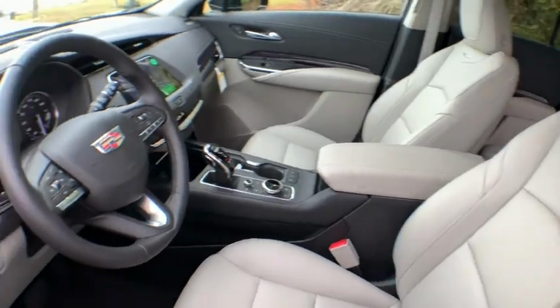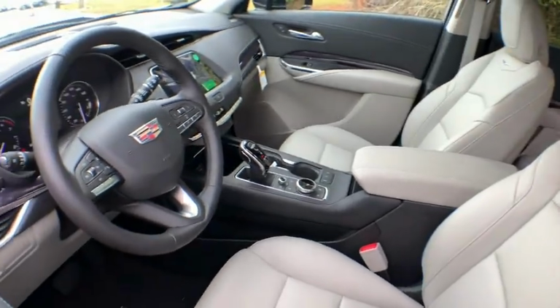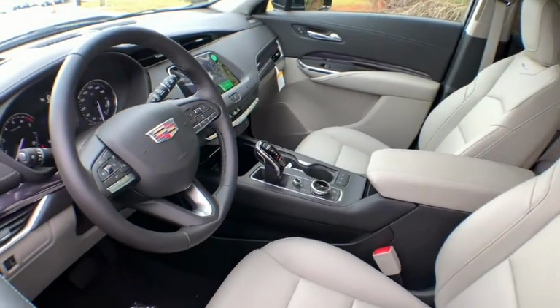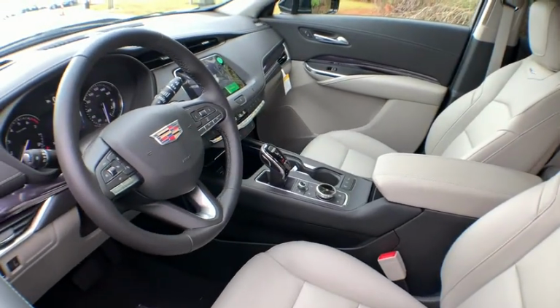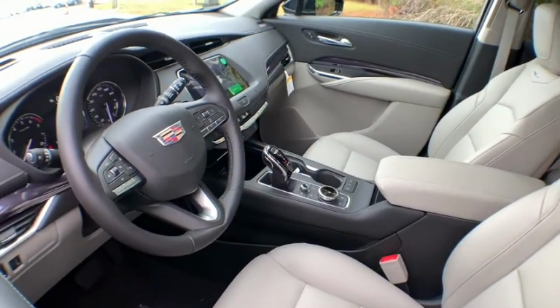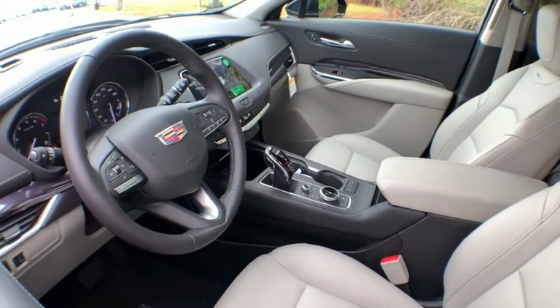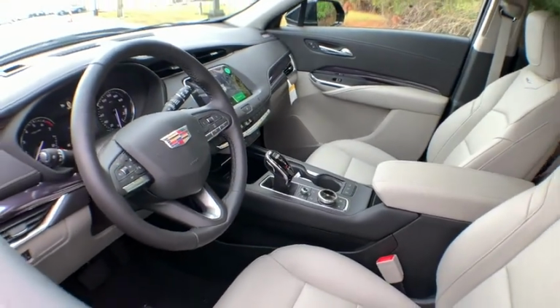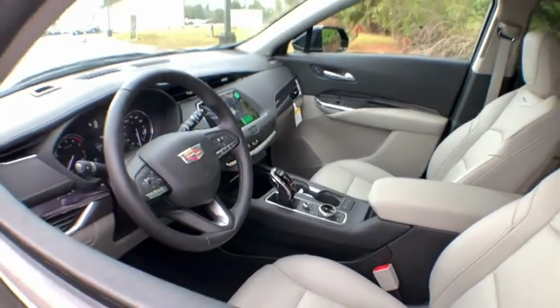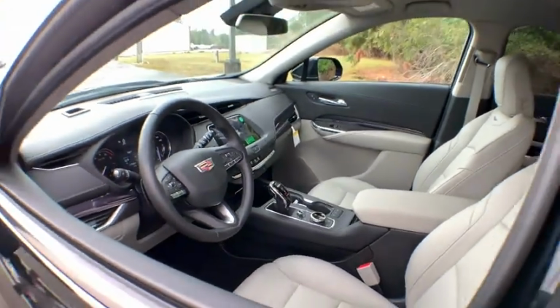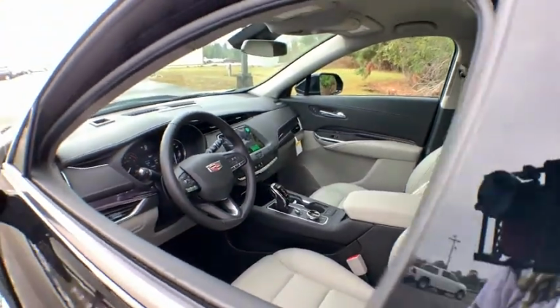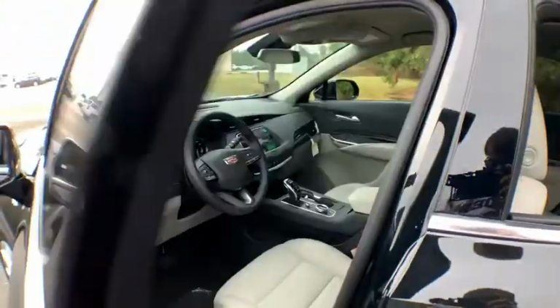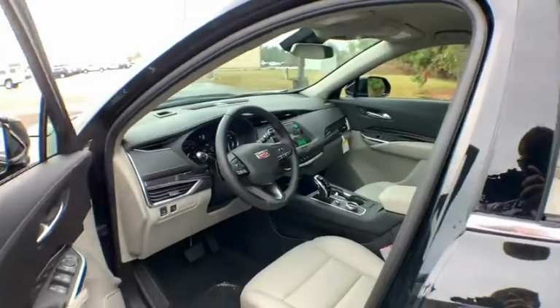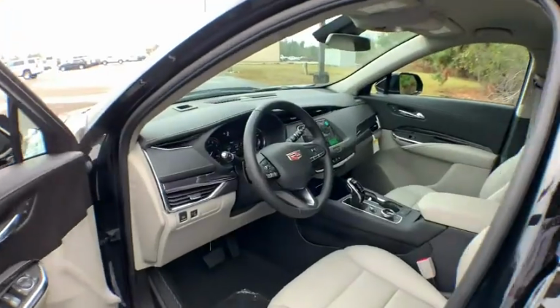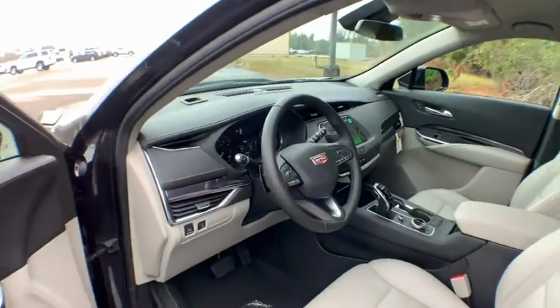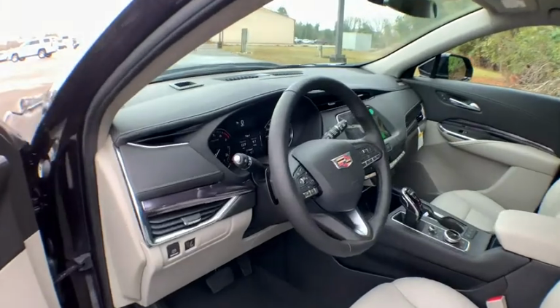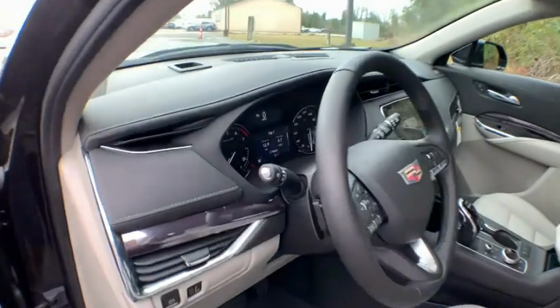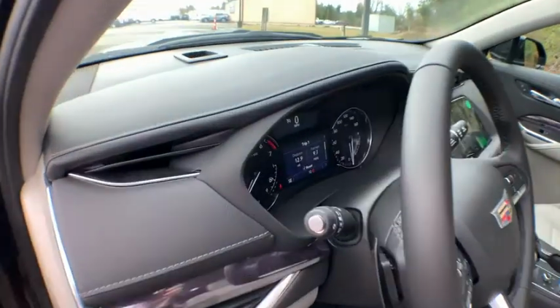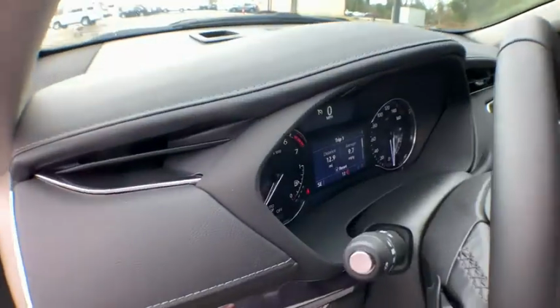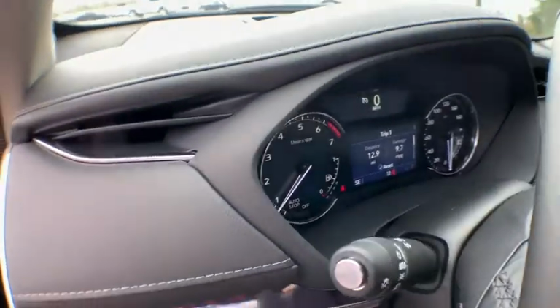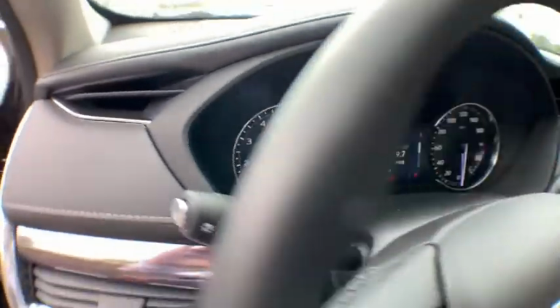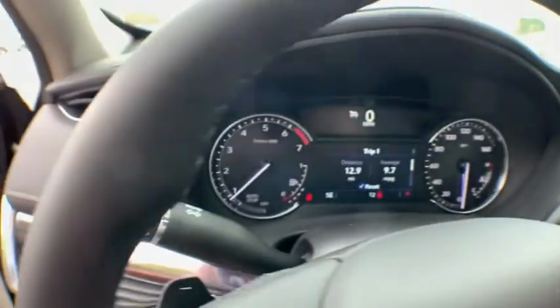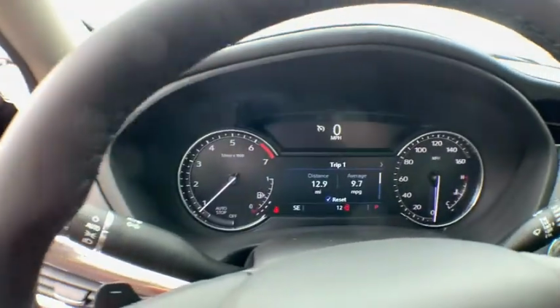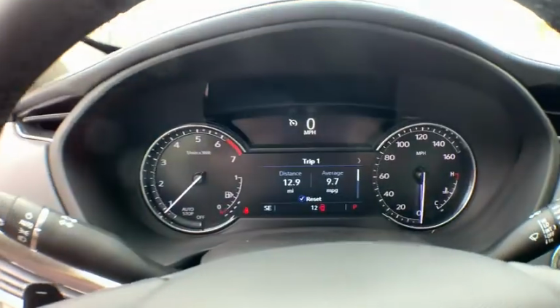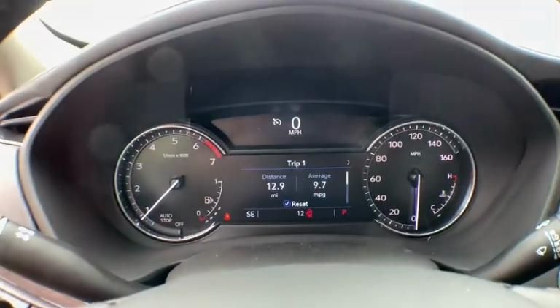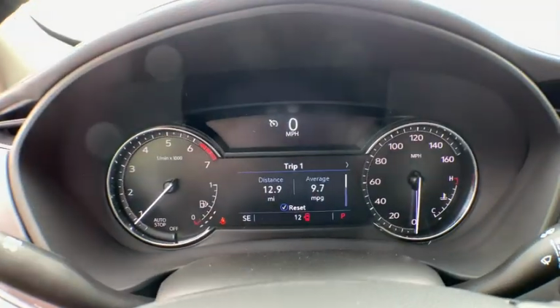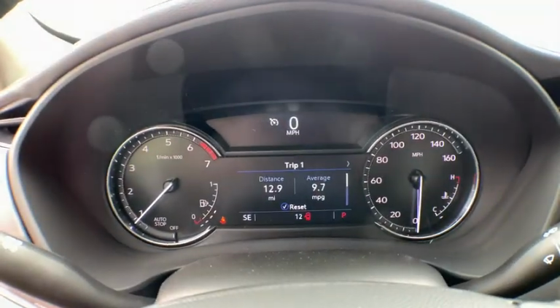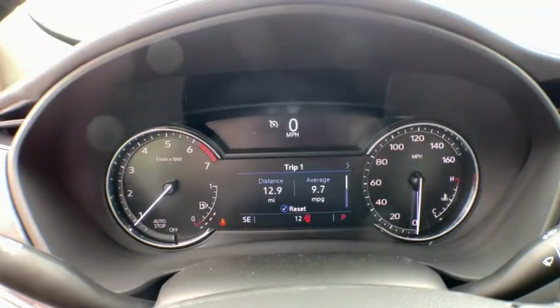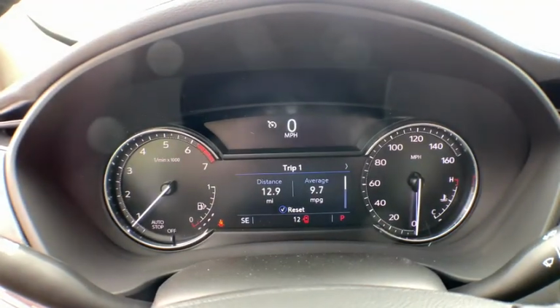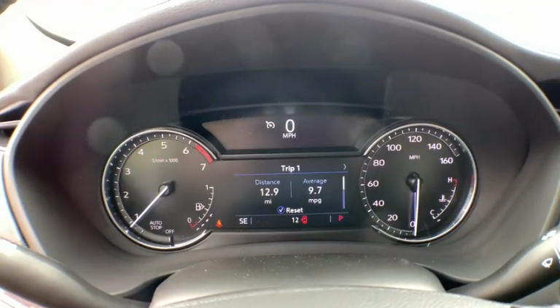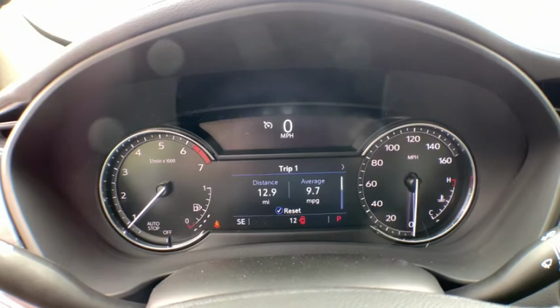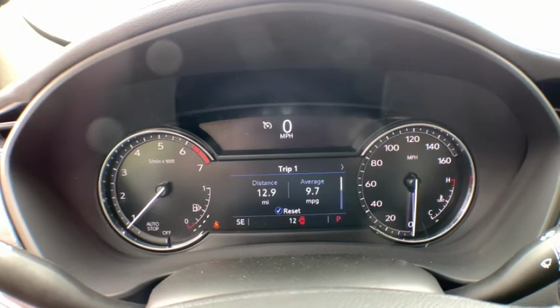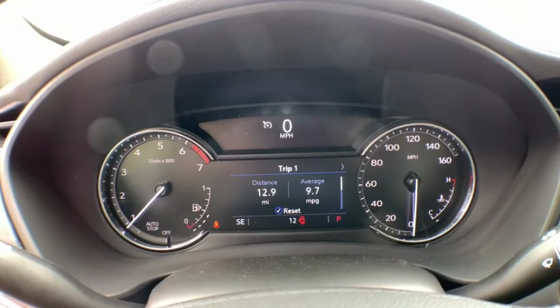Power liftgate, backup camera, power passenger seats, traction control, anti-lock braking system, stability control, keyless entry, remote engine start, leather-wrapped steering wheel, Bluetooth.